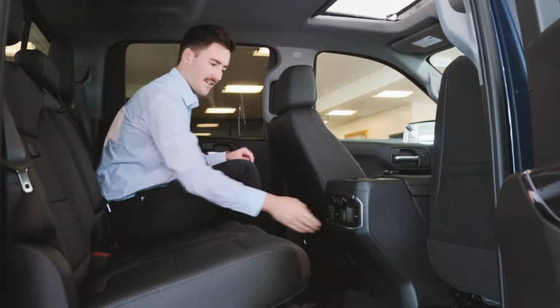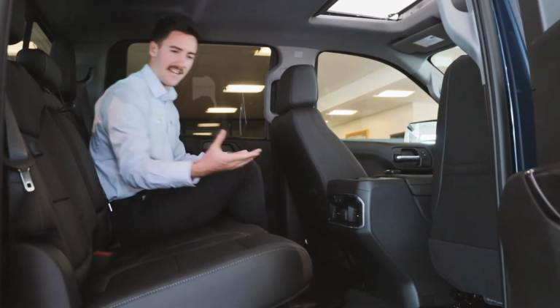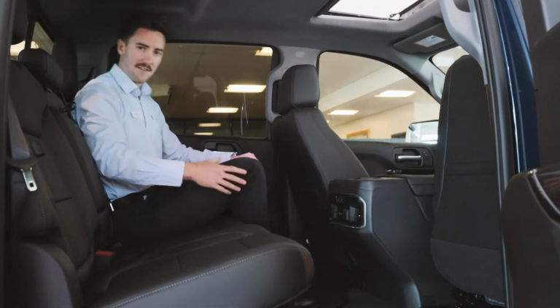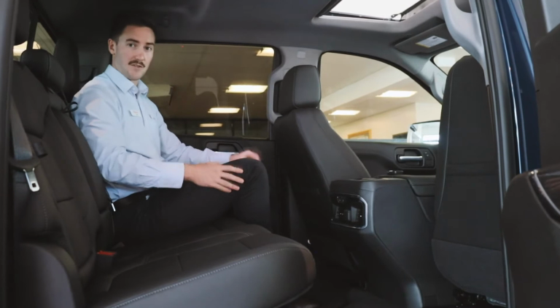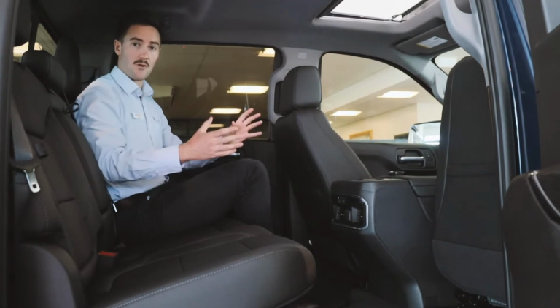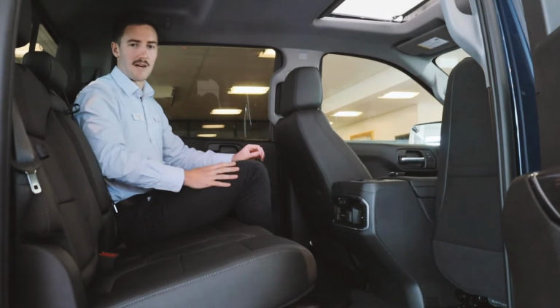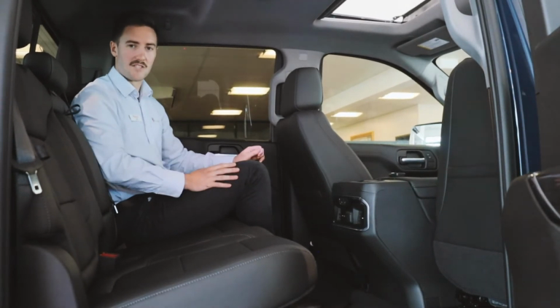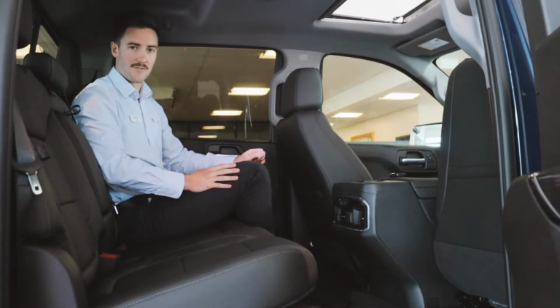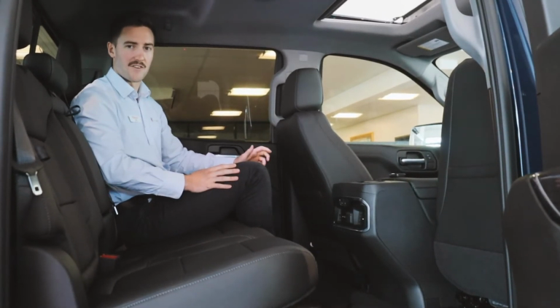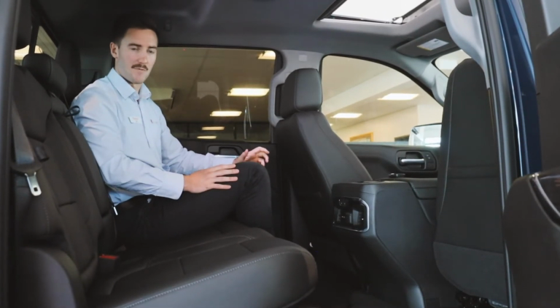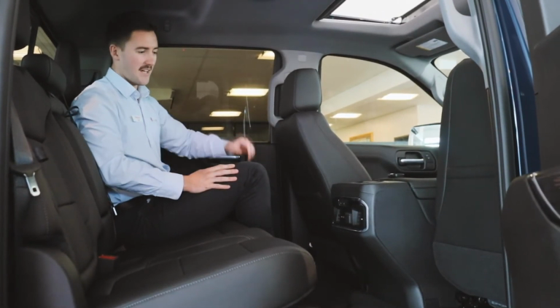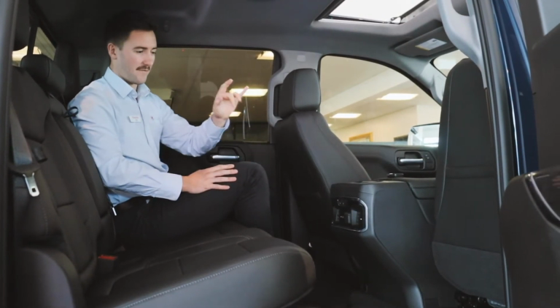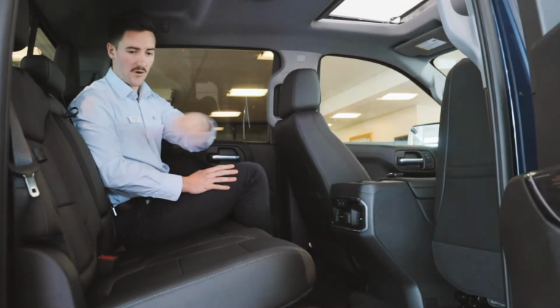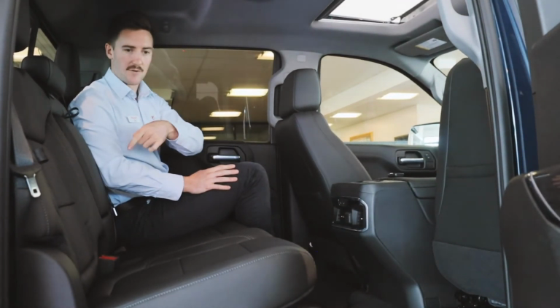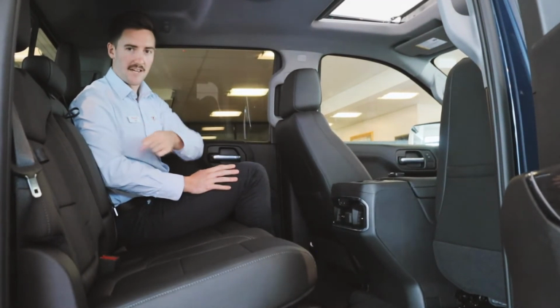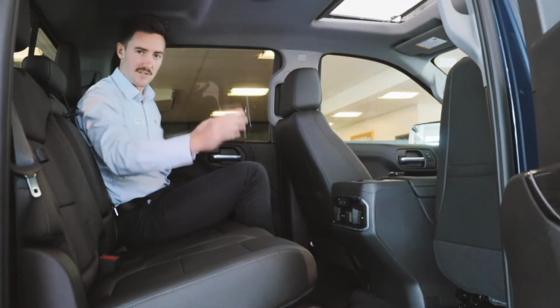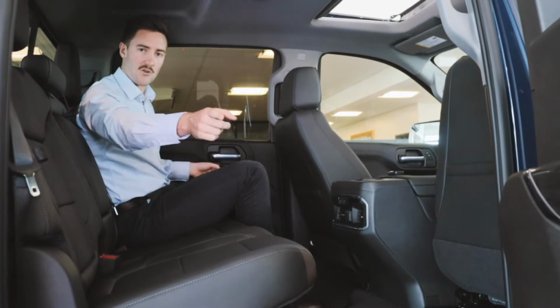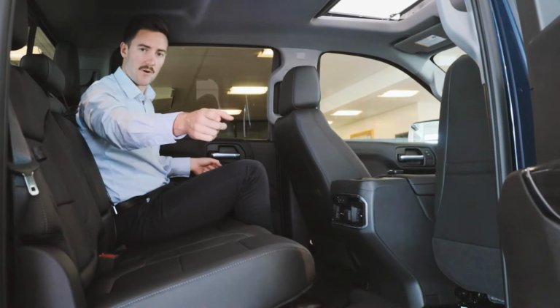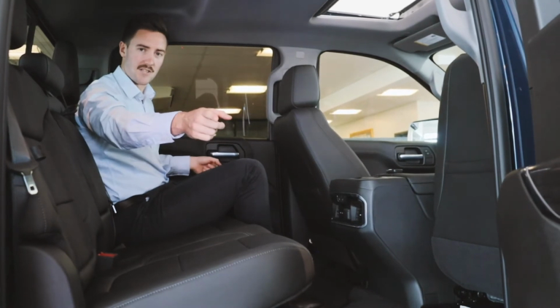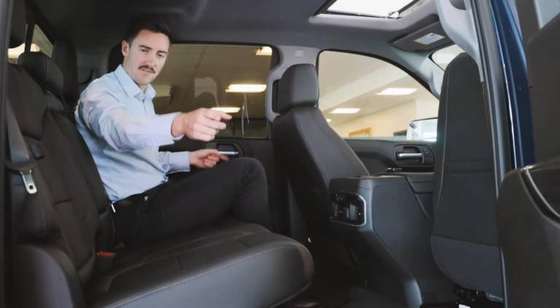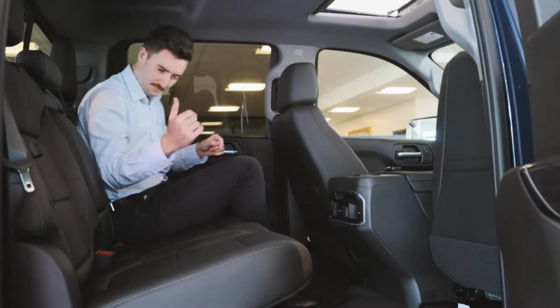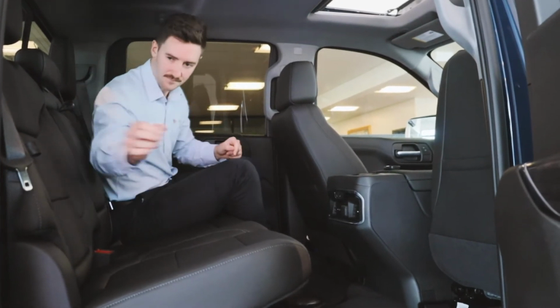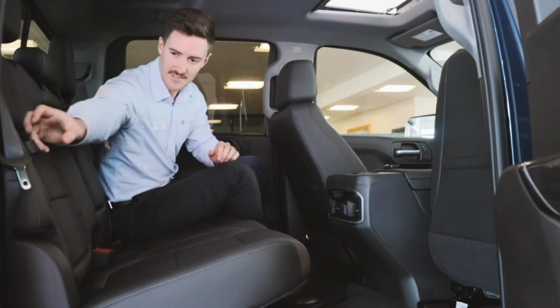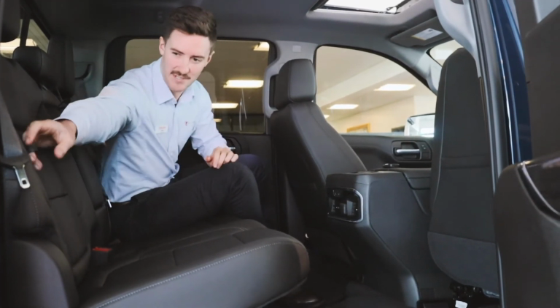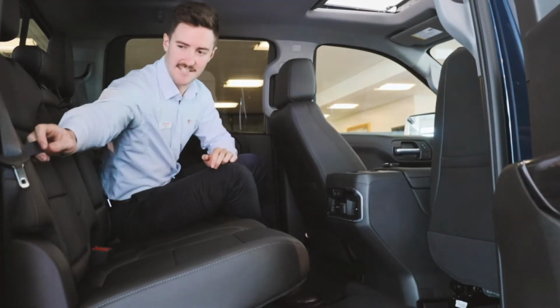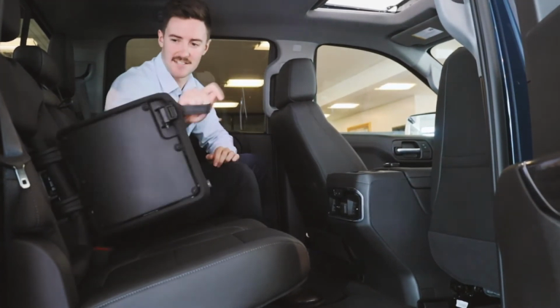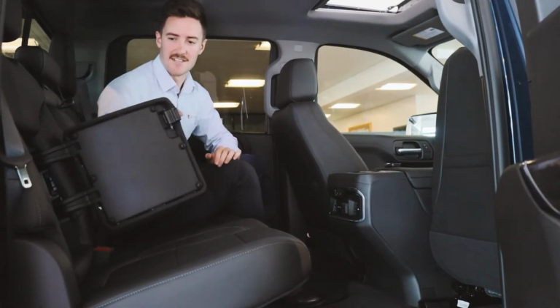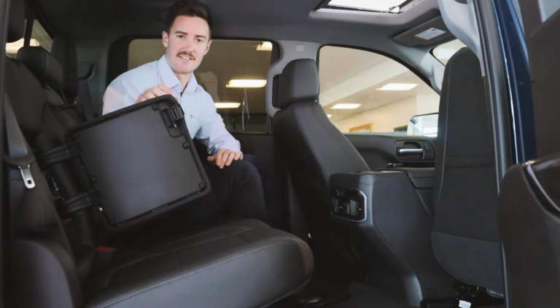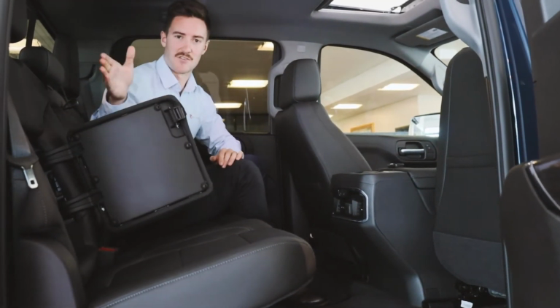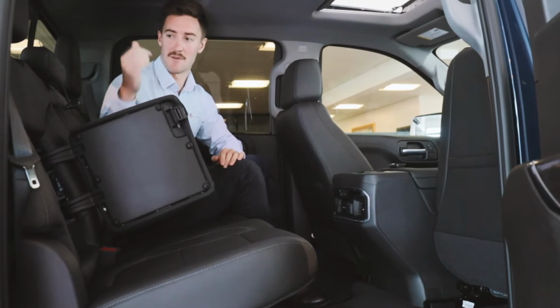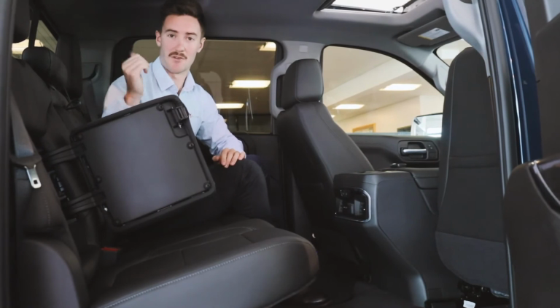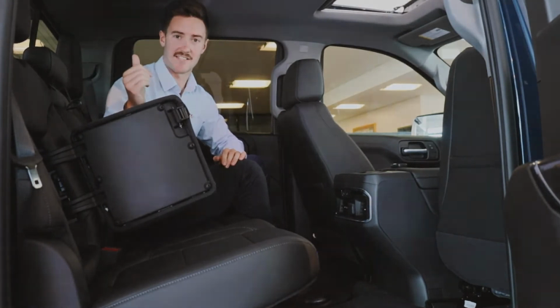The storage compartments in the rear are also very impressive. We have four cup holders back here, as well as two bottle holders in the doors, and a secret storage compartment in both rear seats.